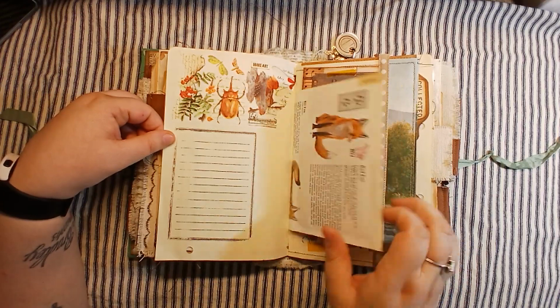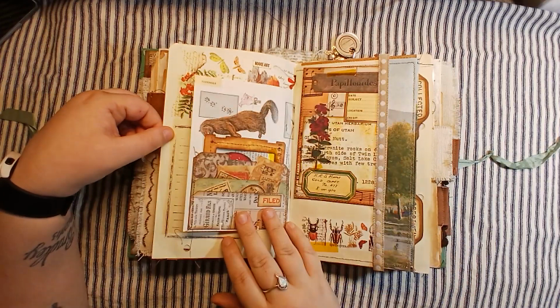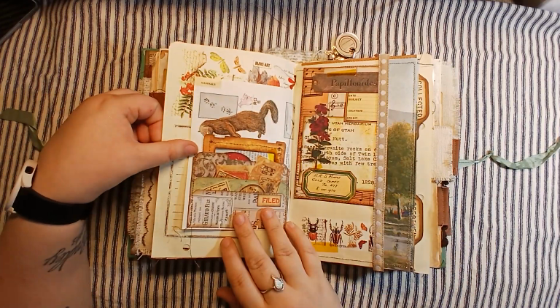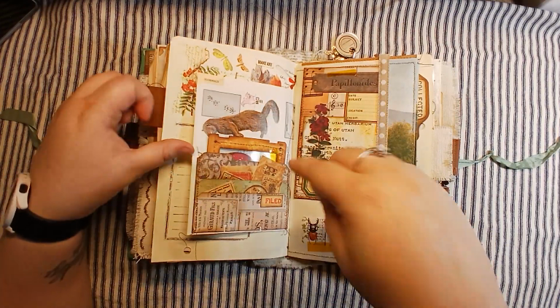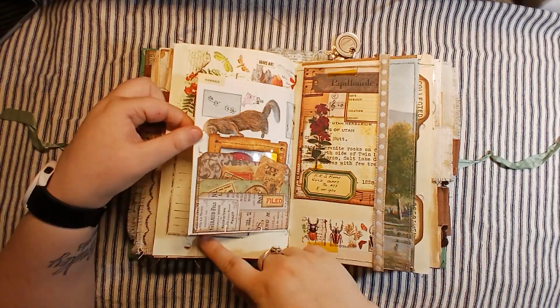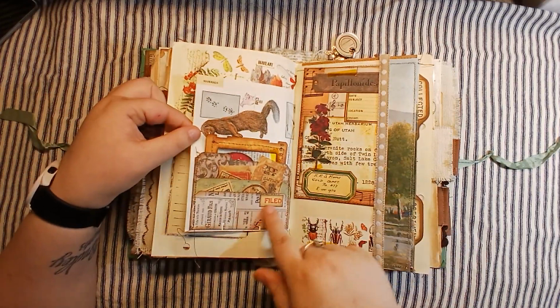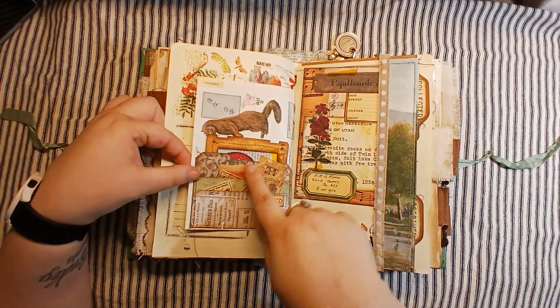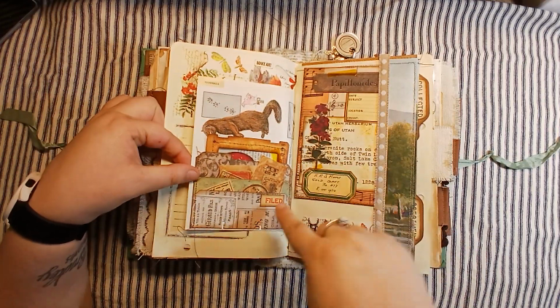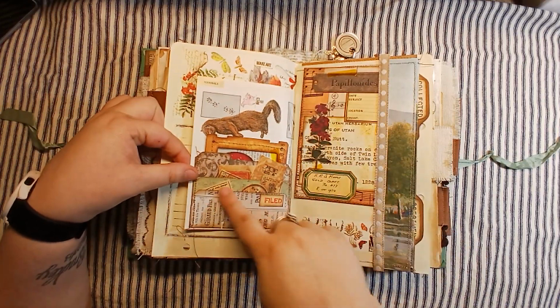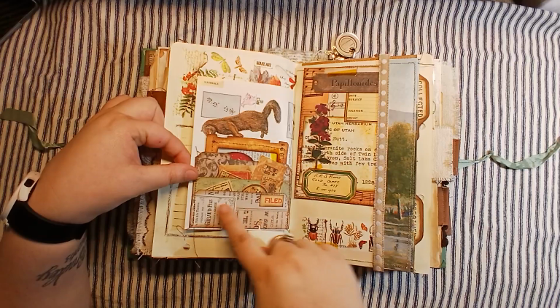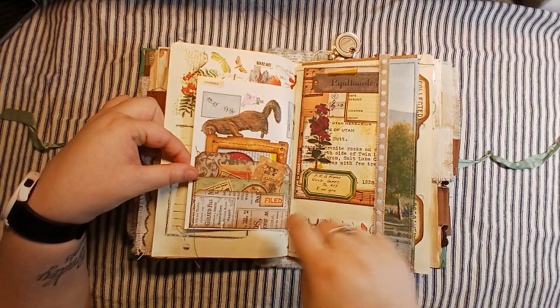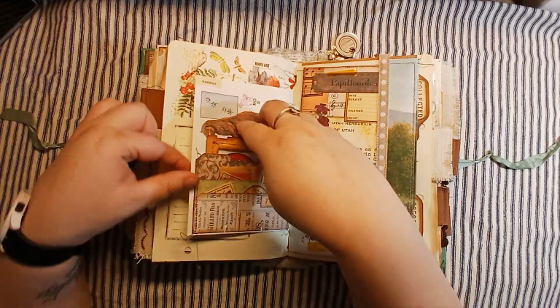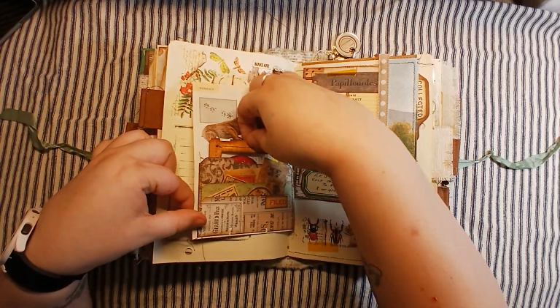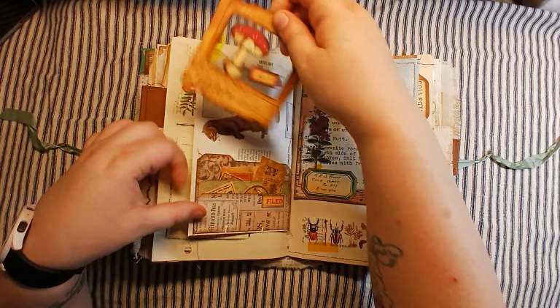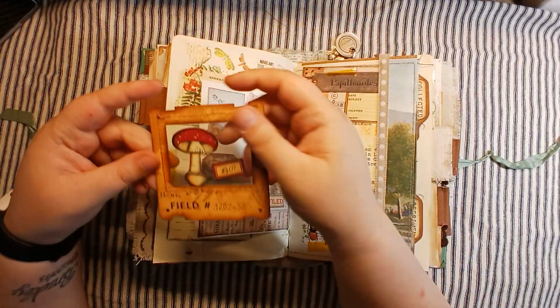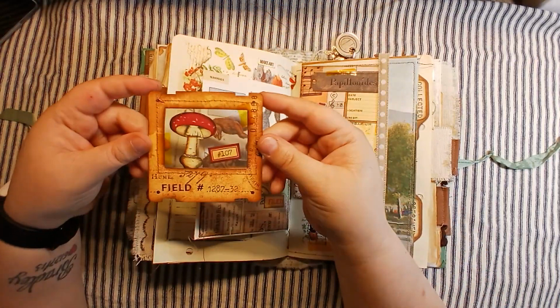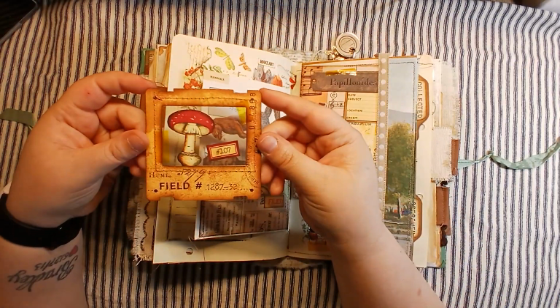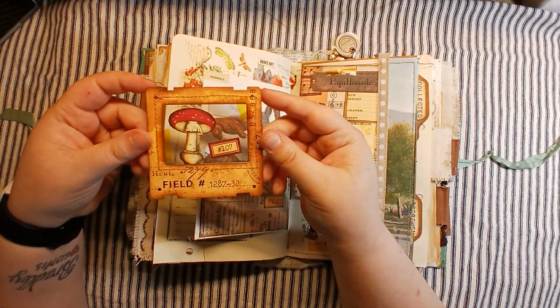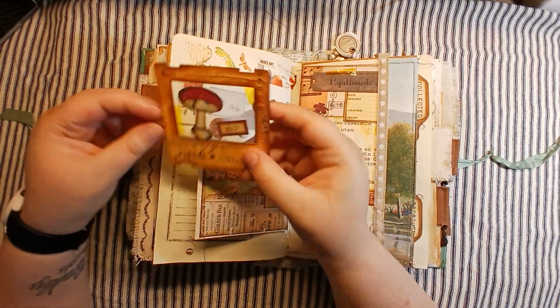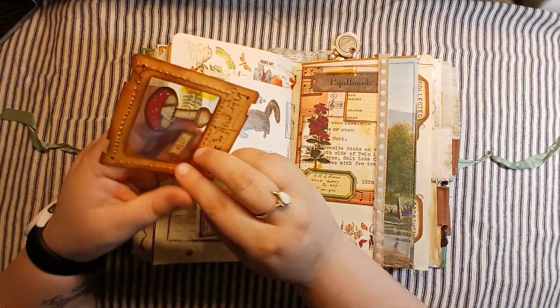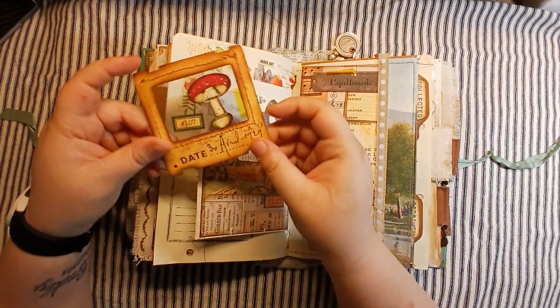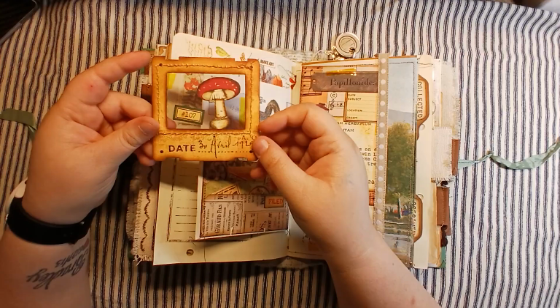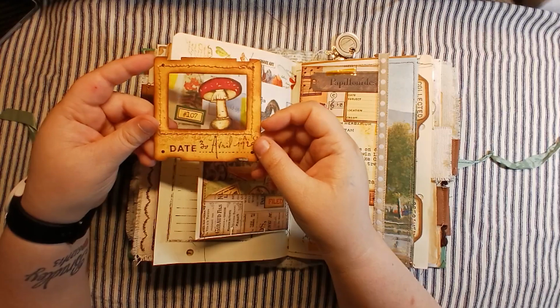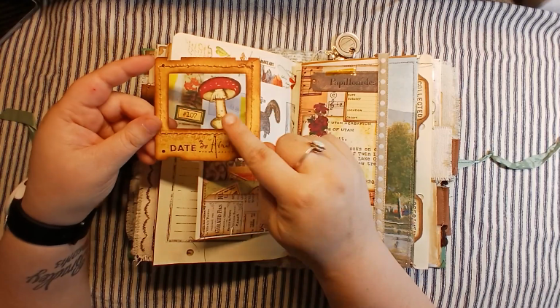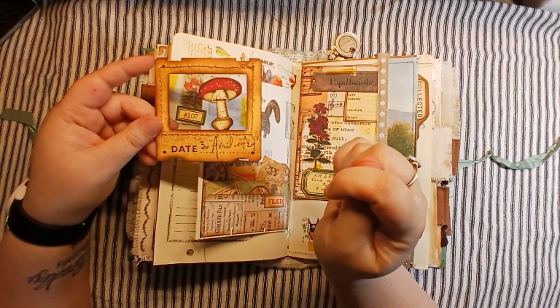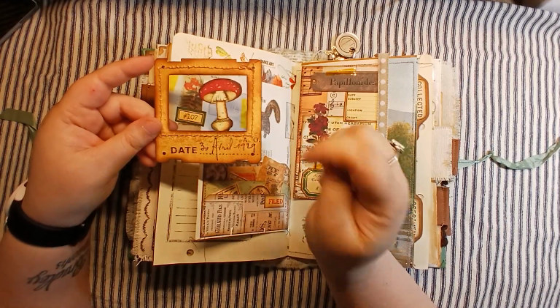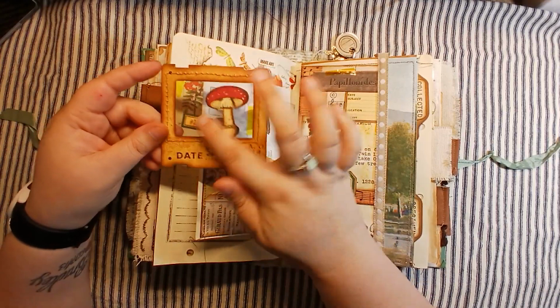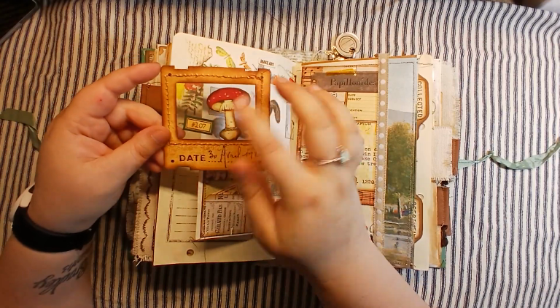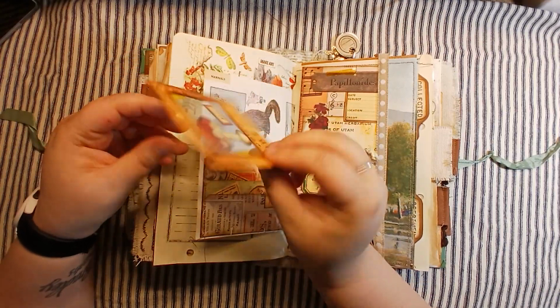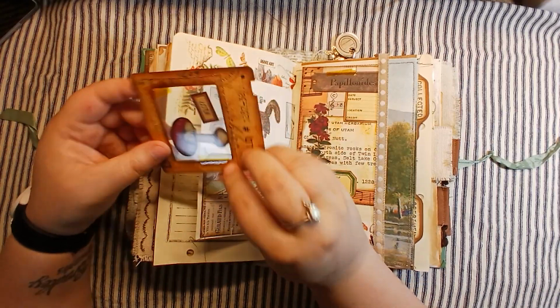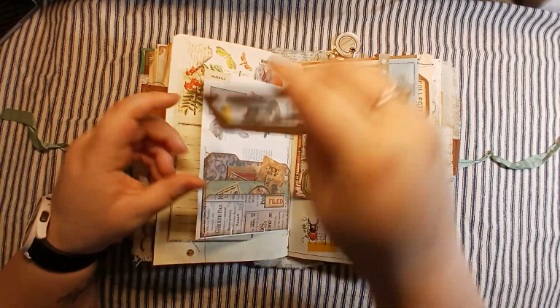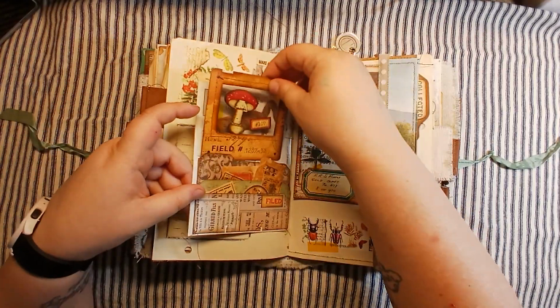Fox page. Now here's another layered pocket — this has a bunch of little pieces of ephemera in it. In the back is a mushroom specimen. Again I have doubled it on the back so that when you flip it over you can see the image as well.